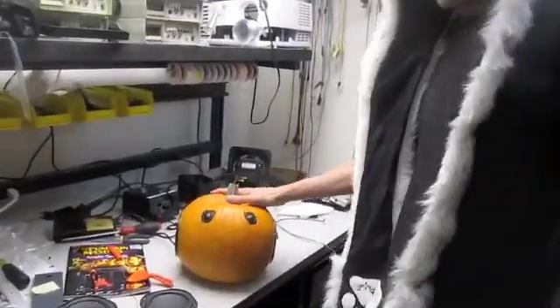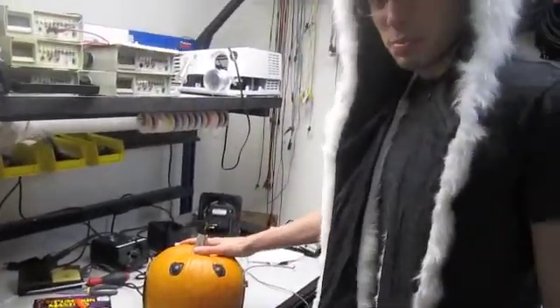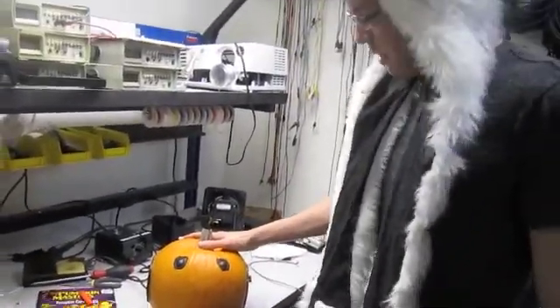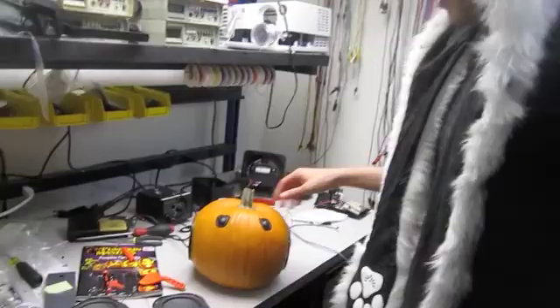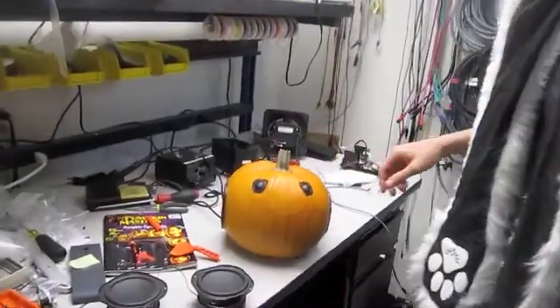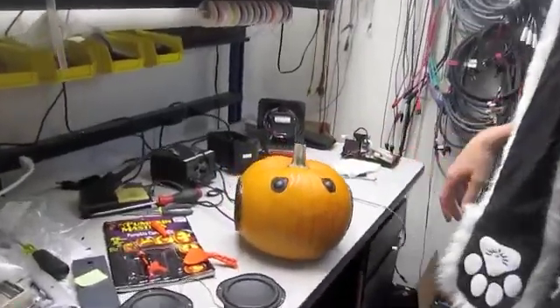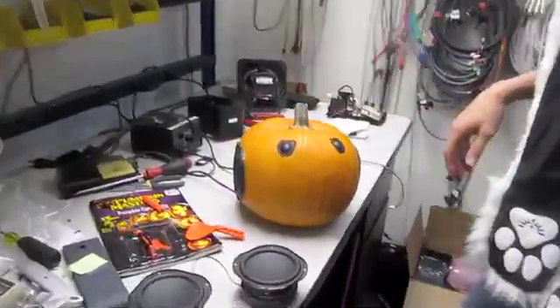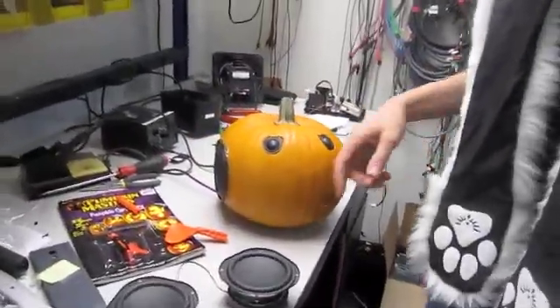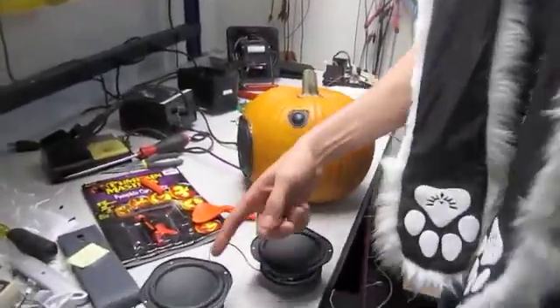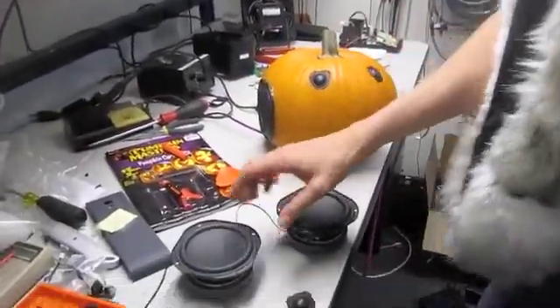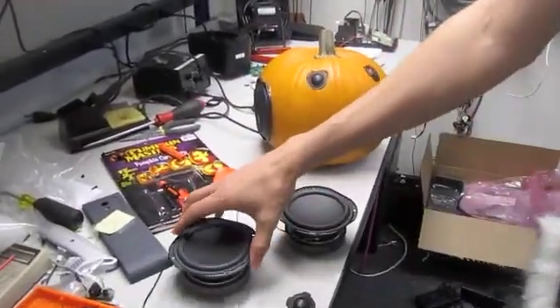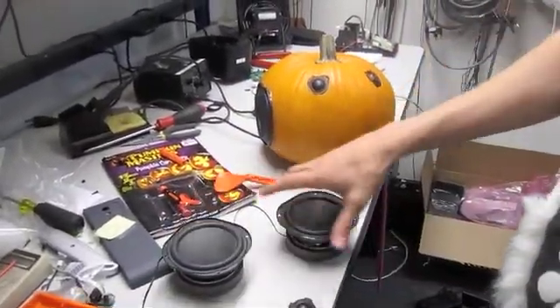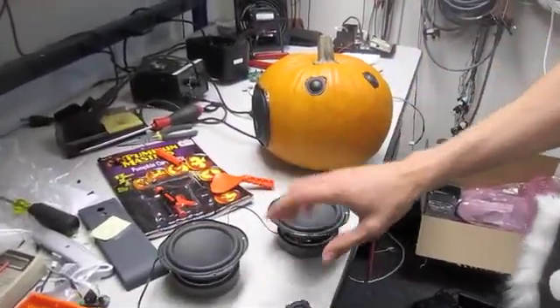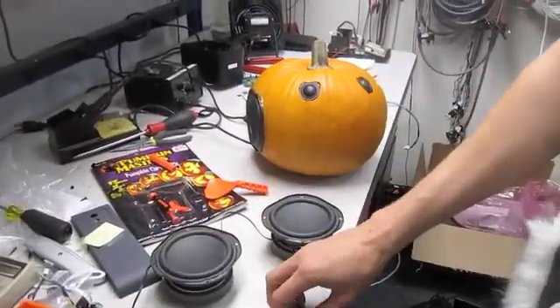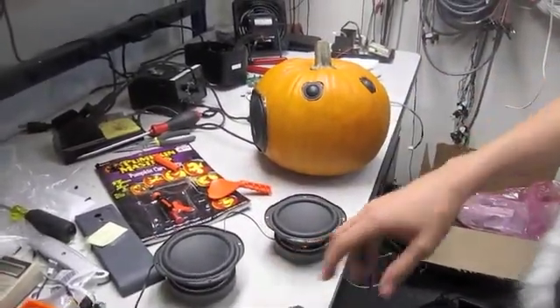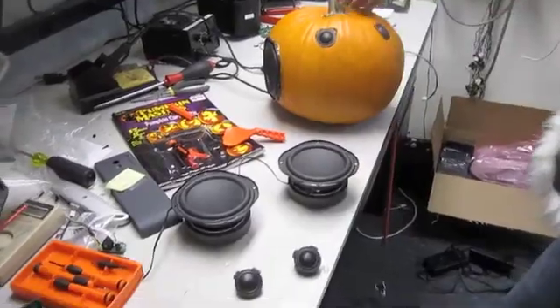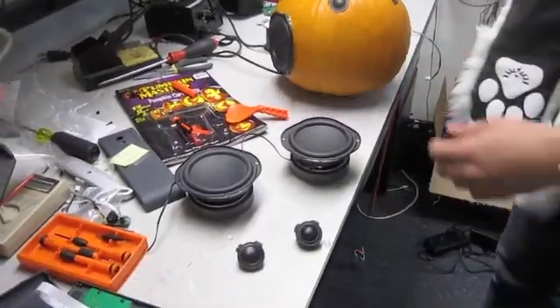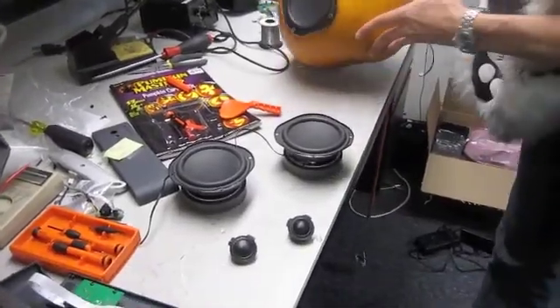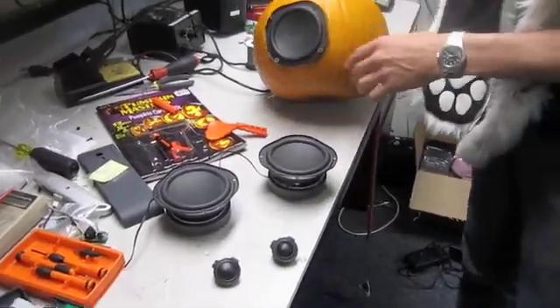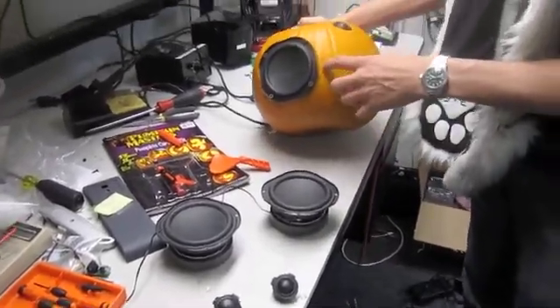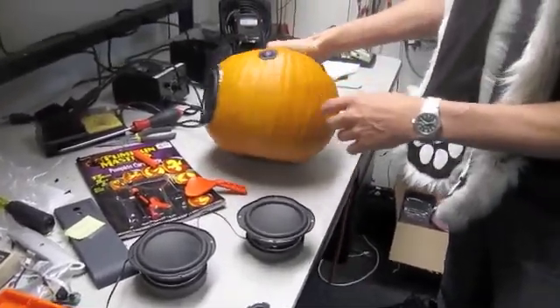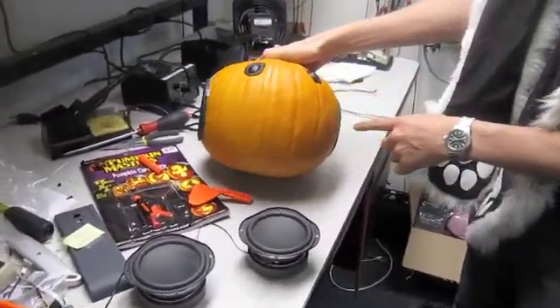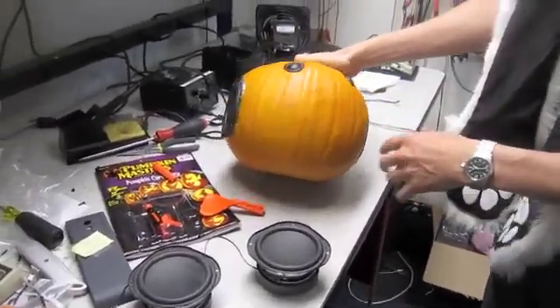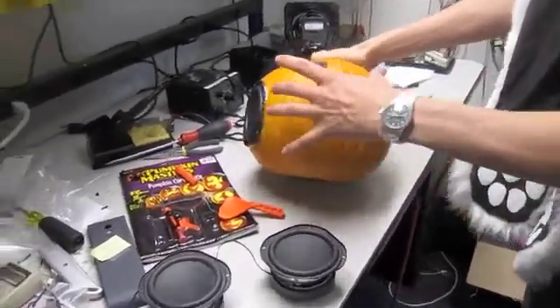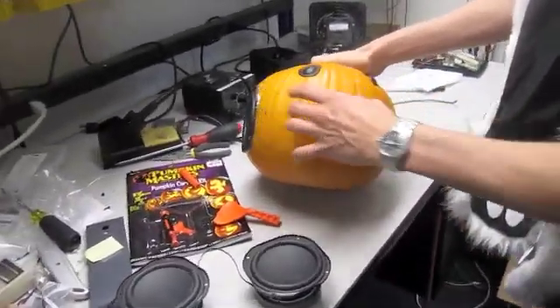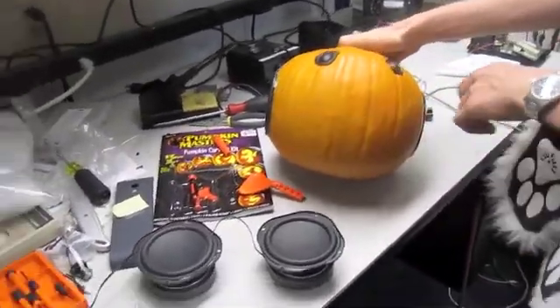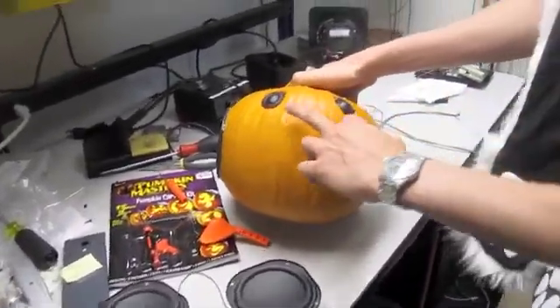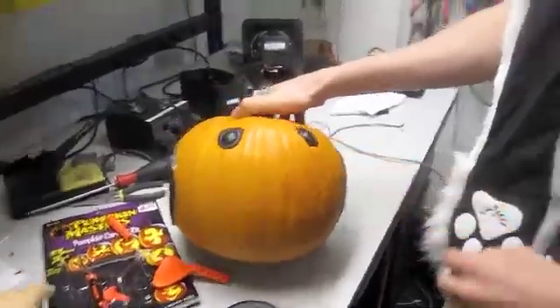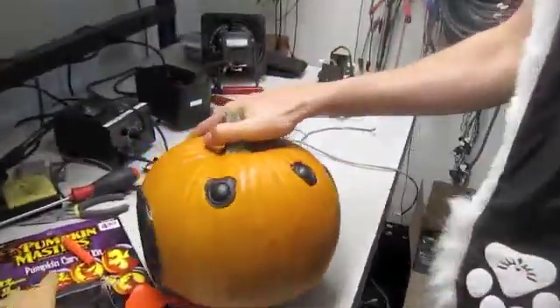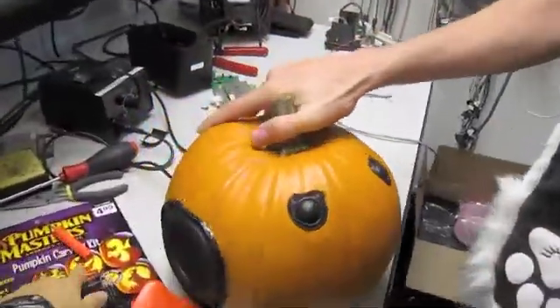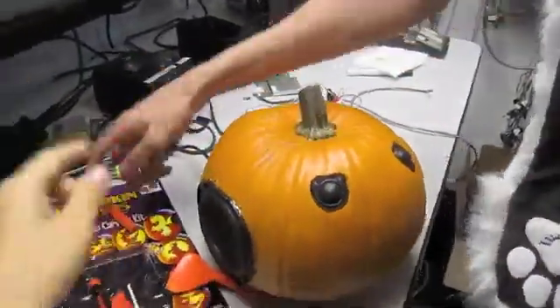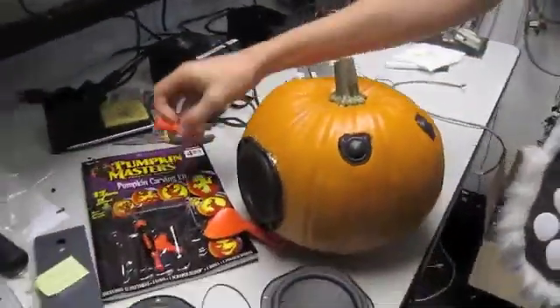Made myself a little speaker pumpkin. So I took some drivers from one of the products we have, some tweeters, cut a hole in either side of the pumpkin, put the drivers in the sides. You just used this? Yup. Cobb pumpkin.